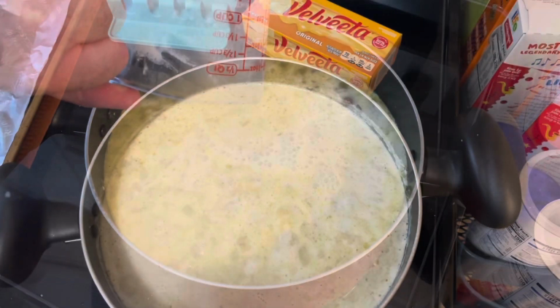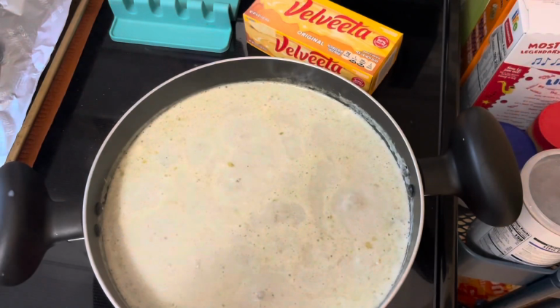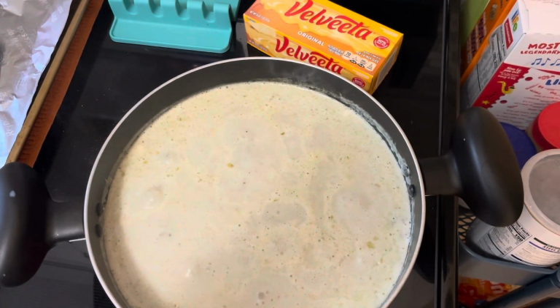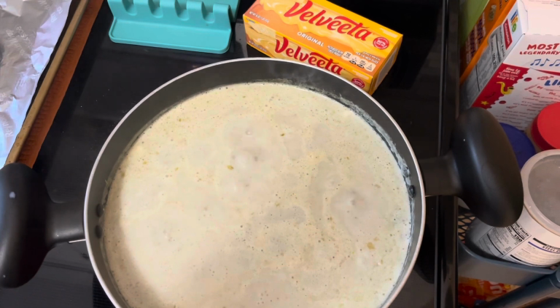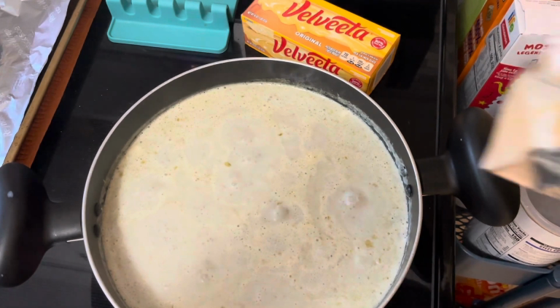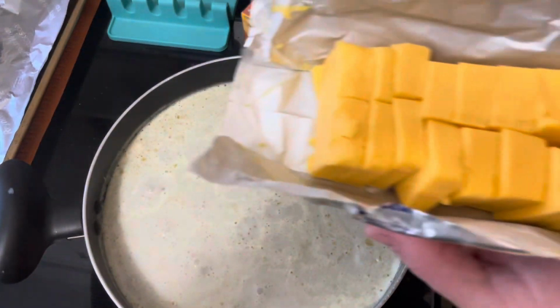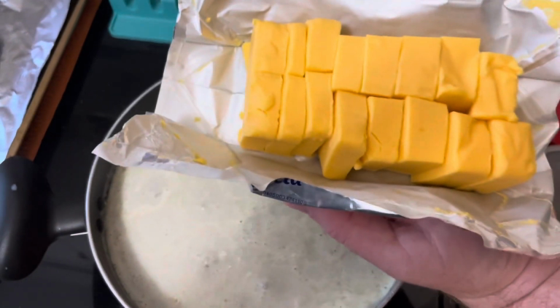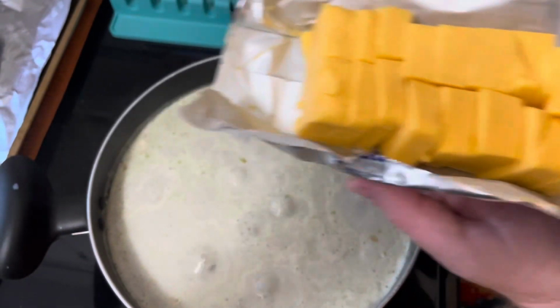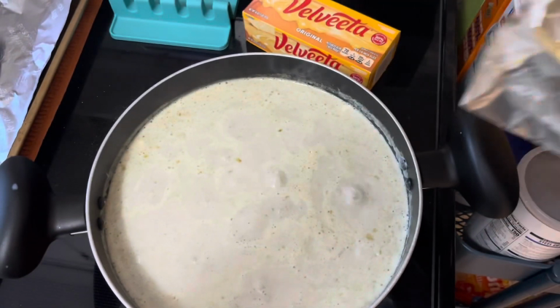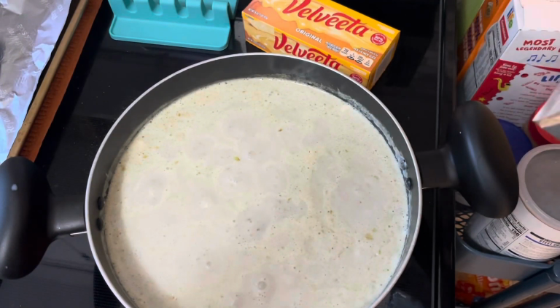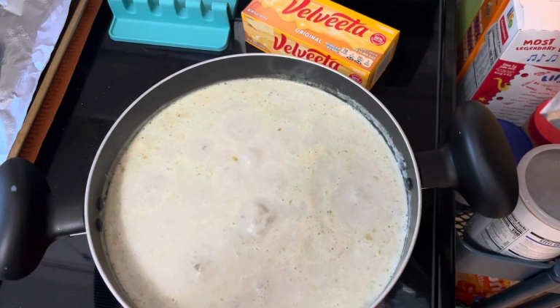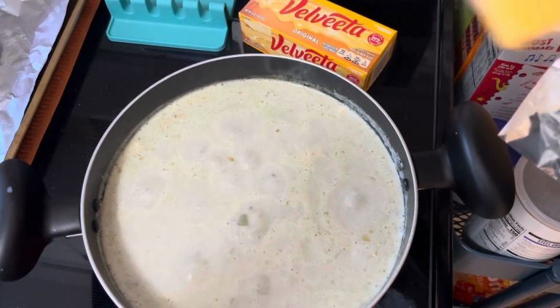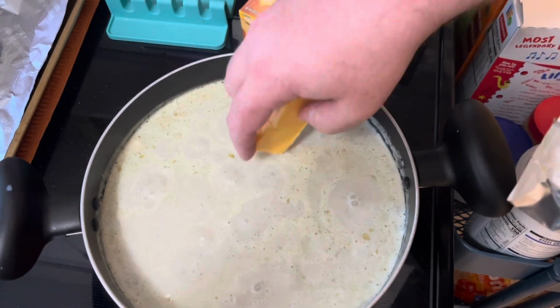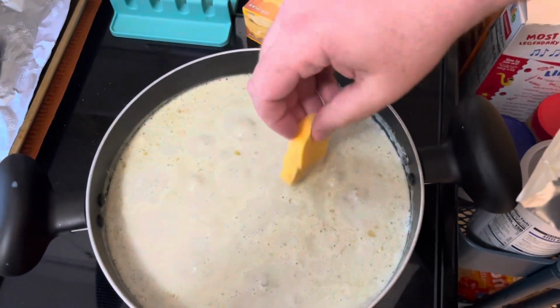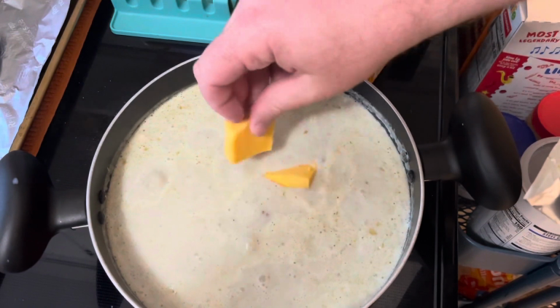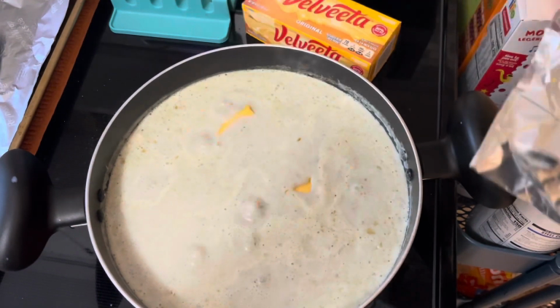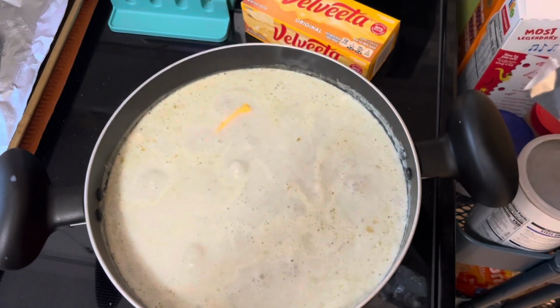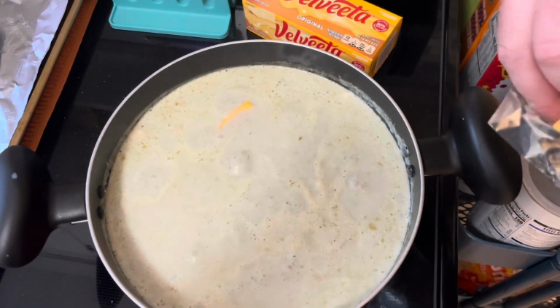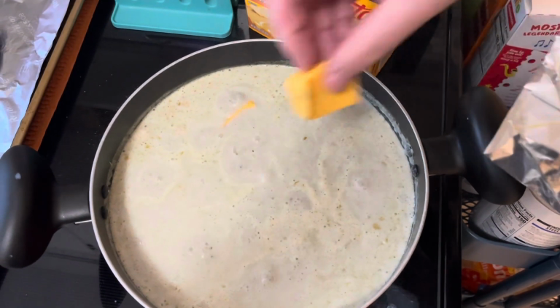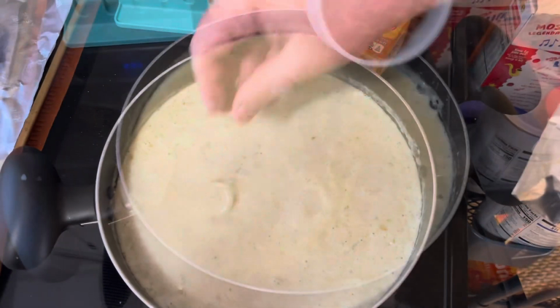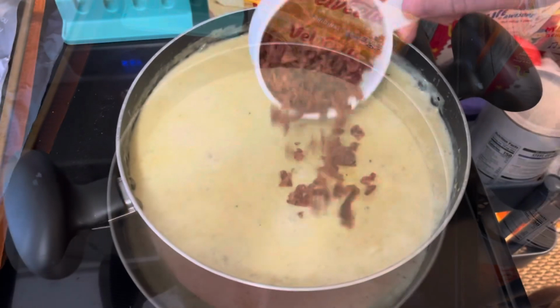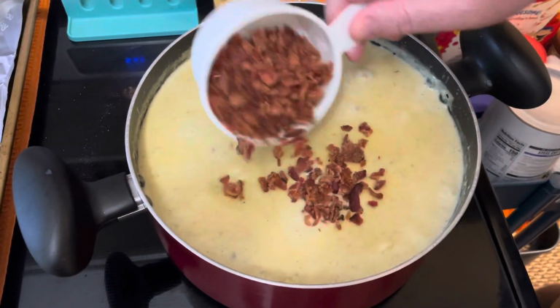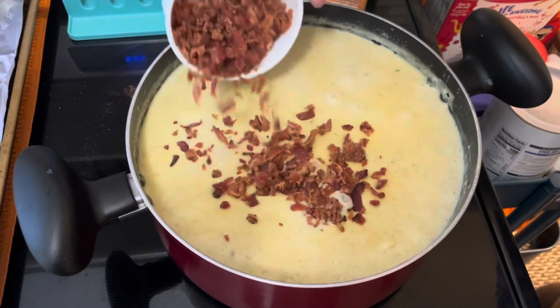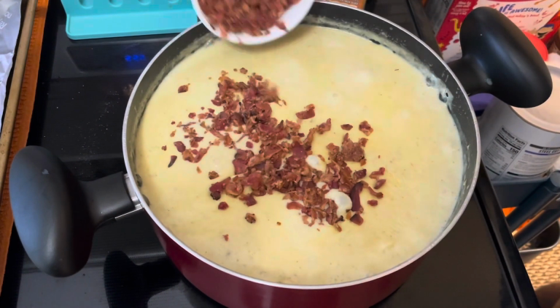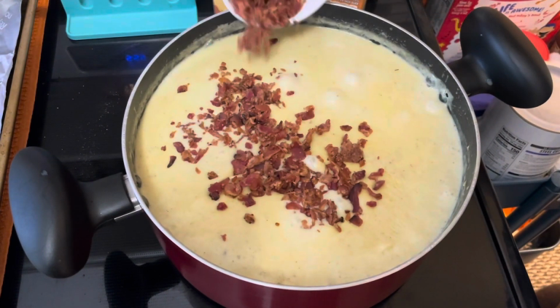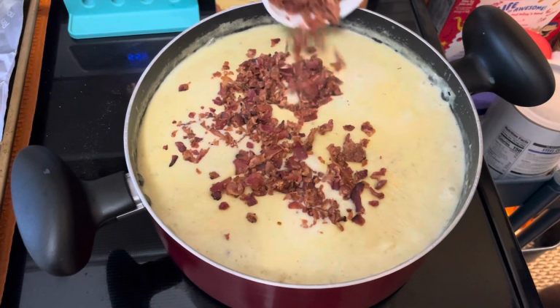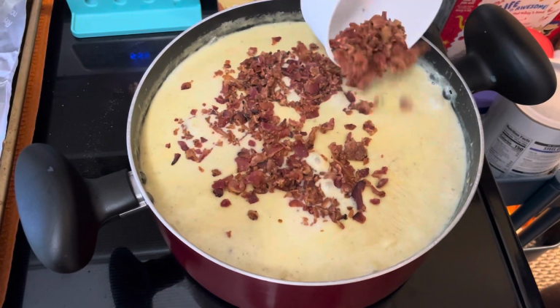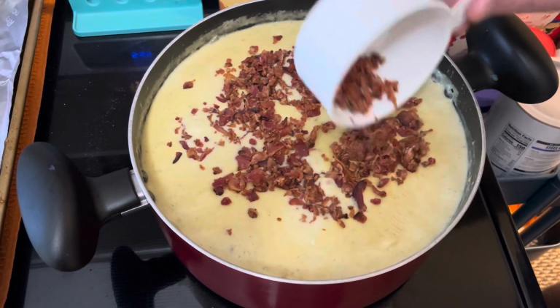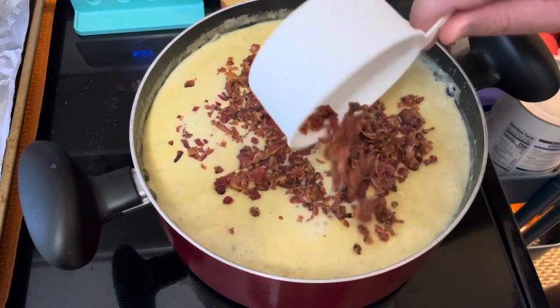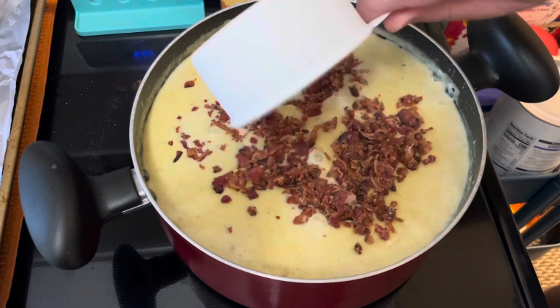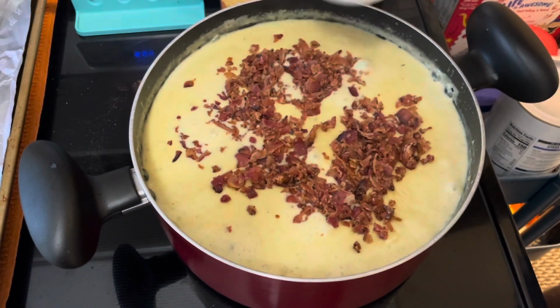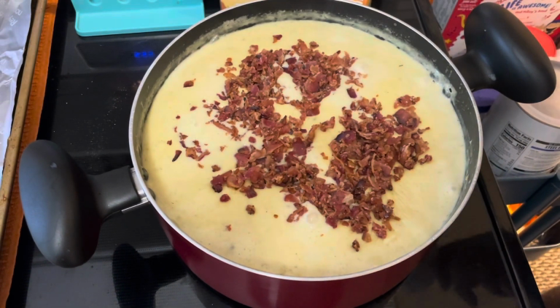Things are gonna get wild now. I'm adding a whole box of cubed Velveeta that I'm gonna melt right in there. Stir in some crumbled bacon, about six pieces. And then time to serve.